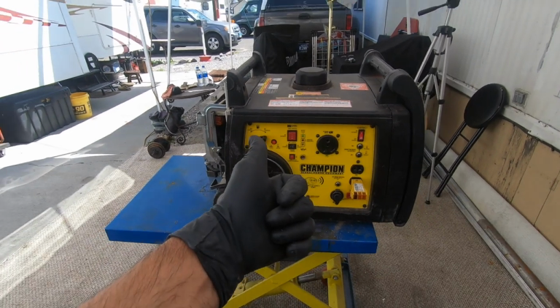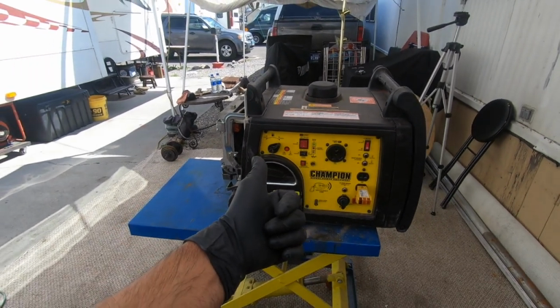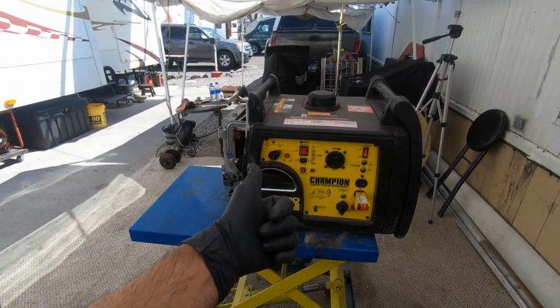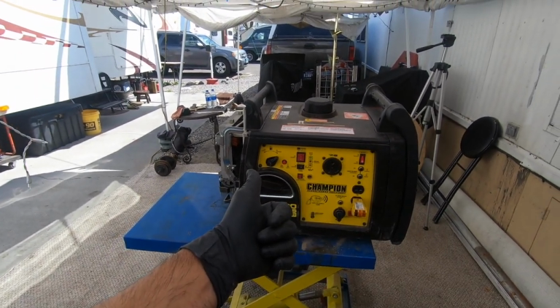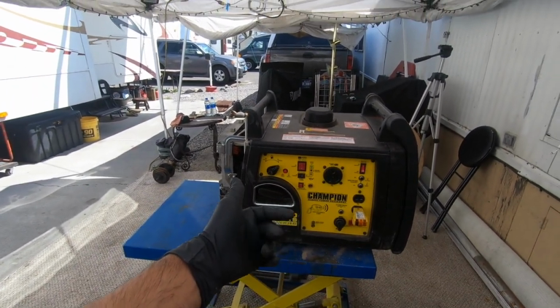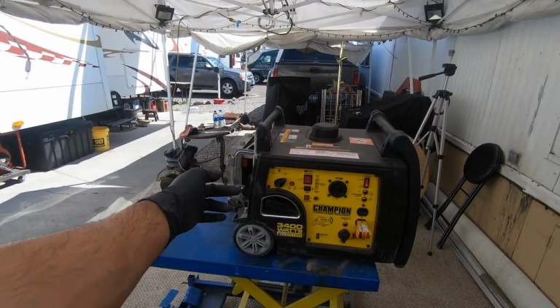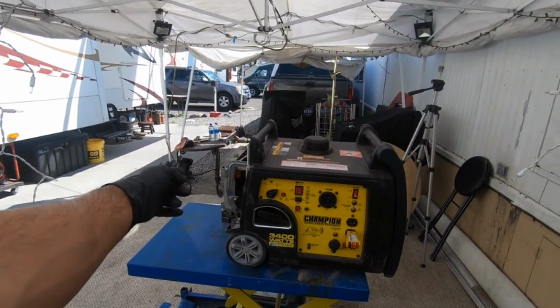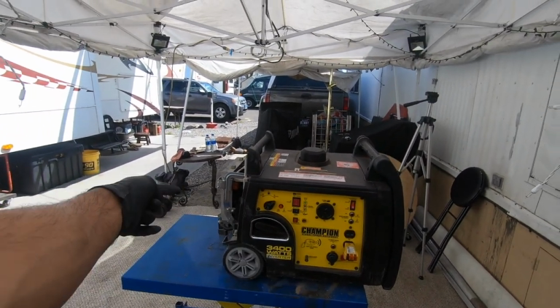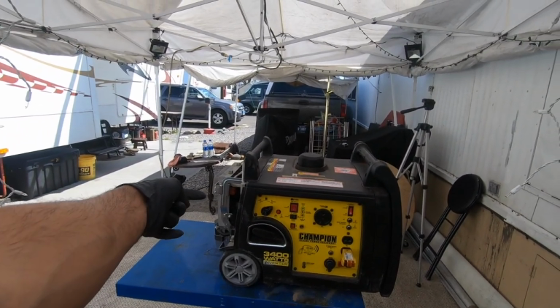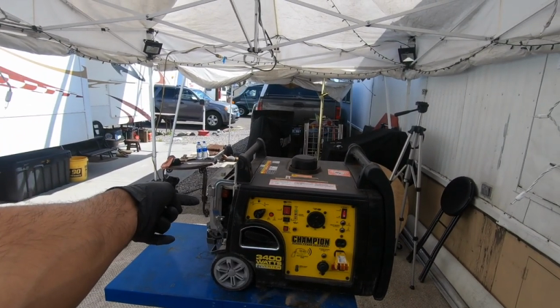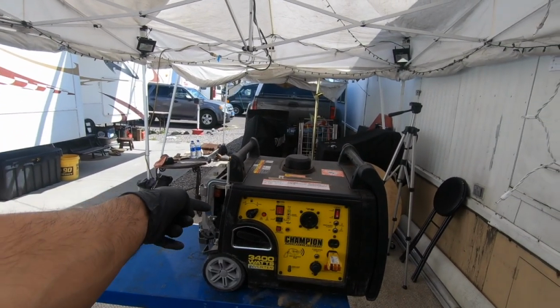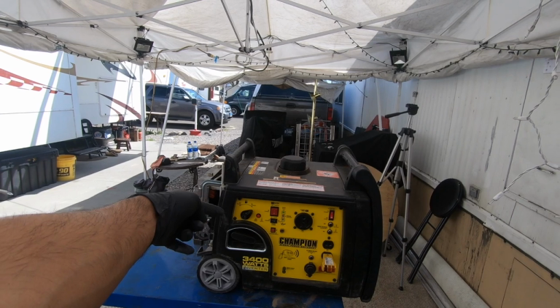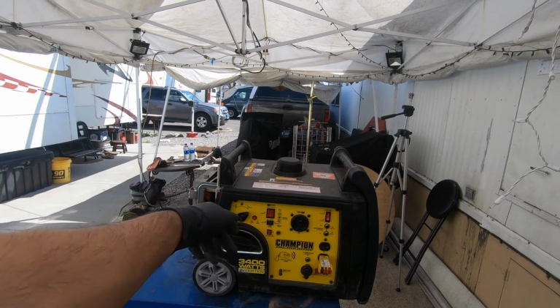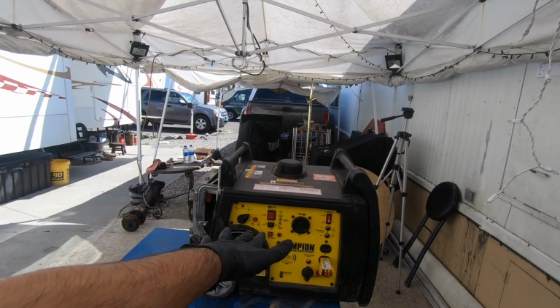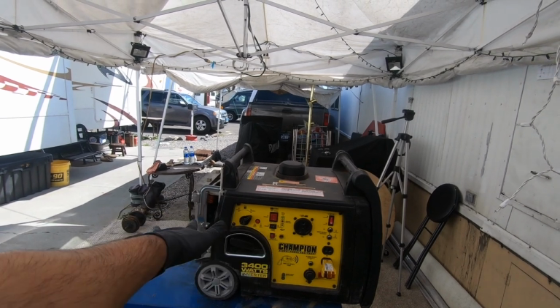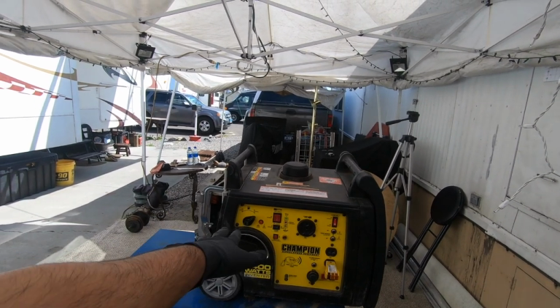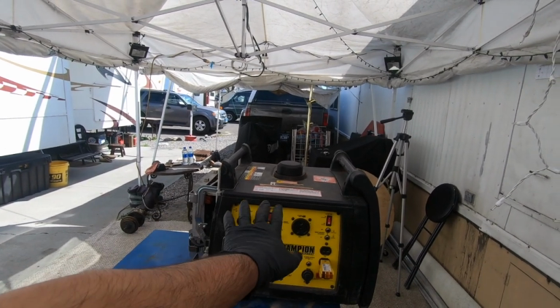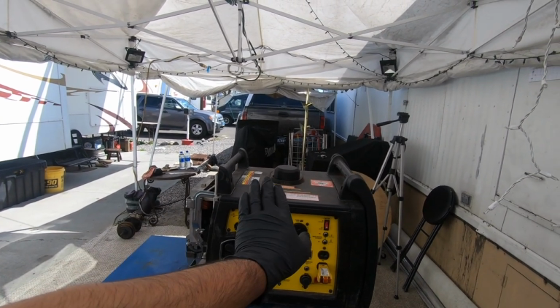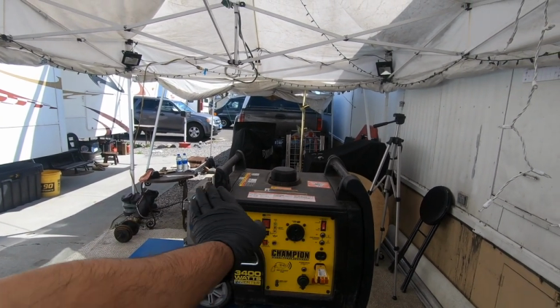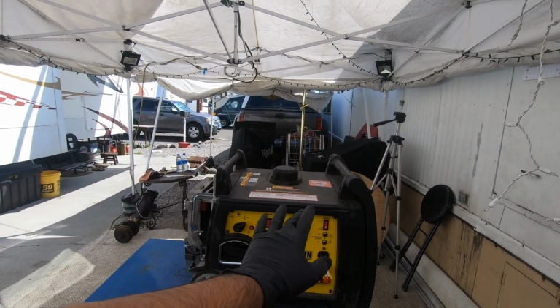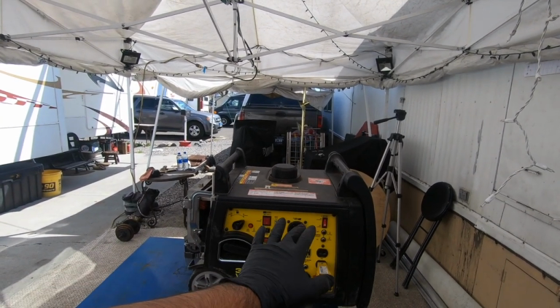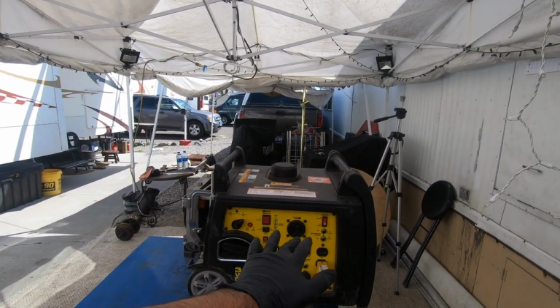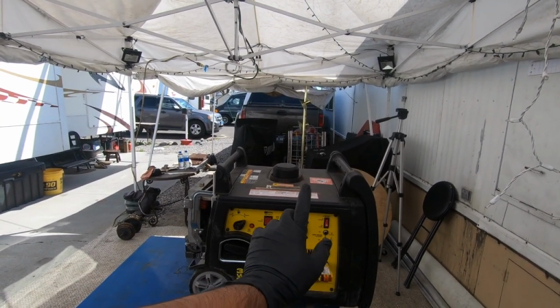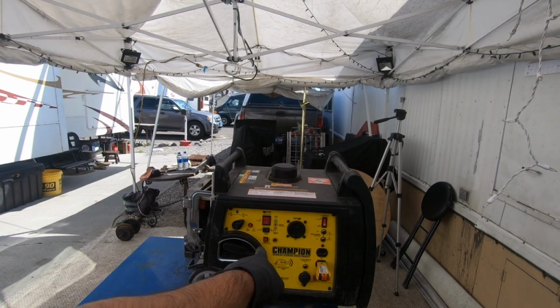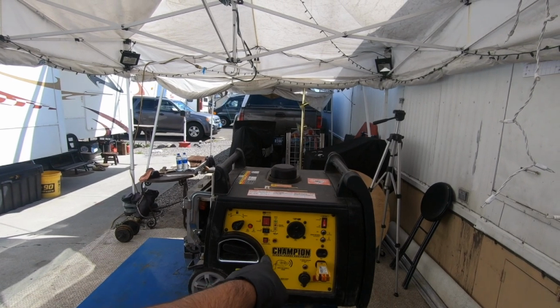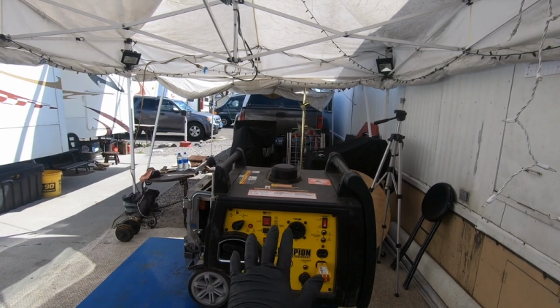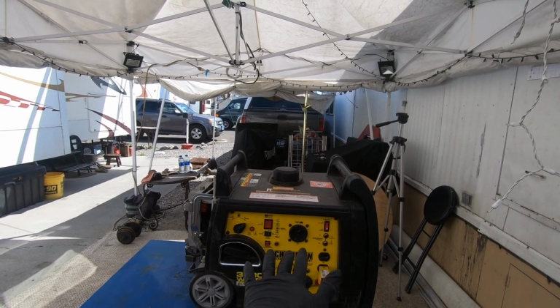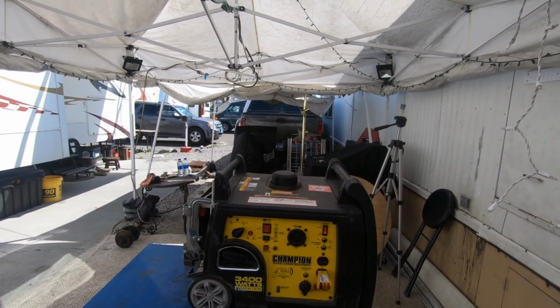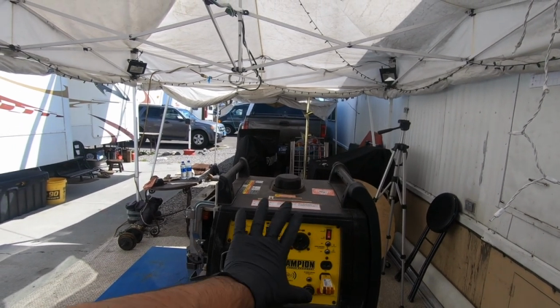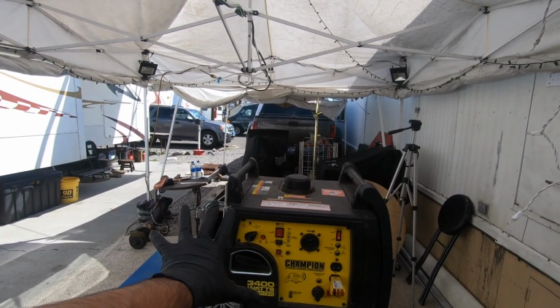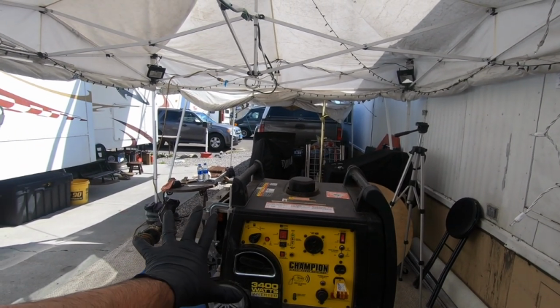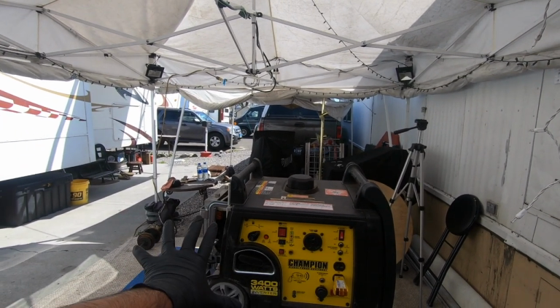Looks like we fixed it. I'm gonna go ahead and put that lid back on and let it run while I do that. Once I'm done putting the lid back on, I'm gonna change the oil, and the last step will be to detail this thing so it's ready to go on sale.